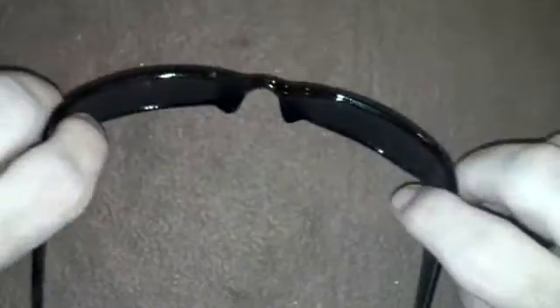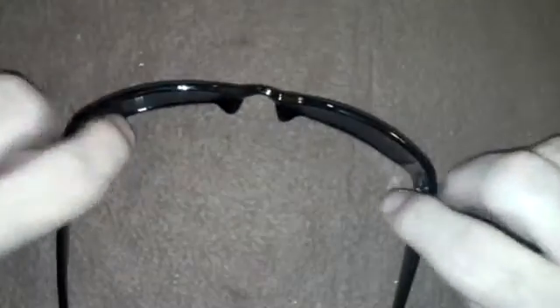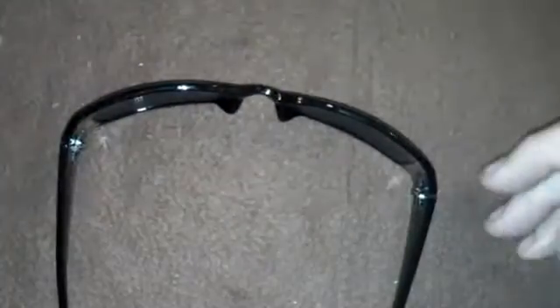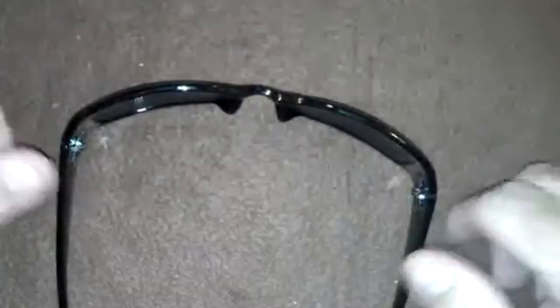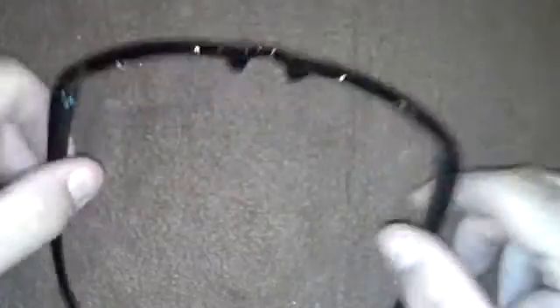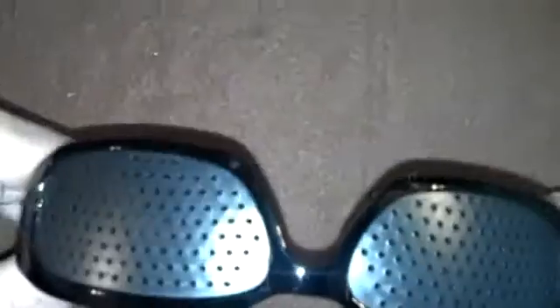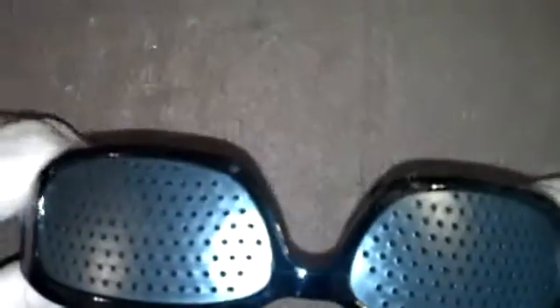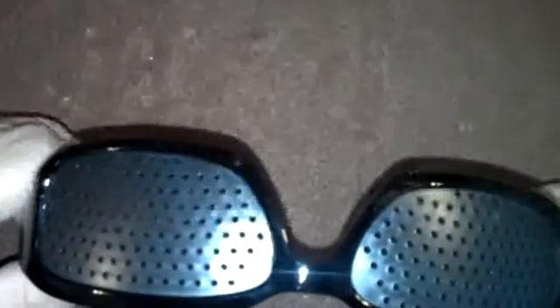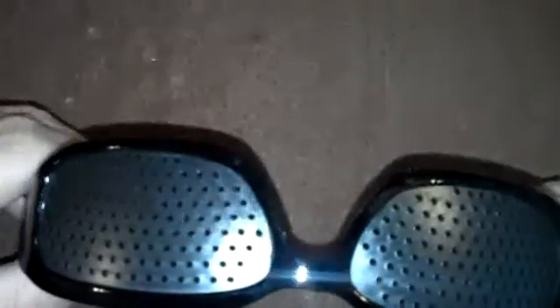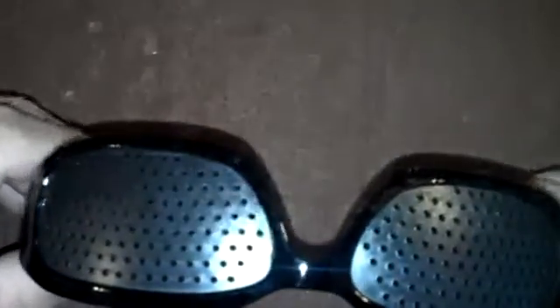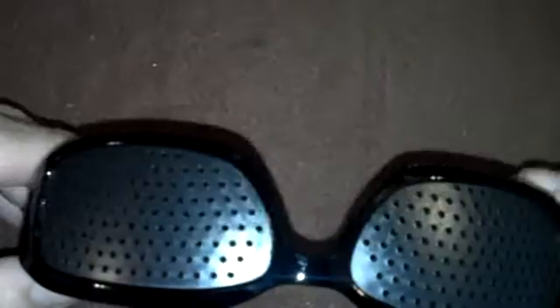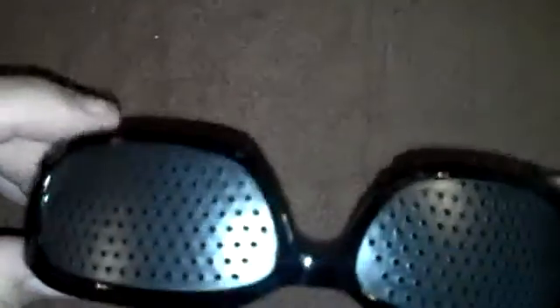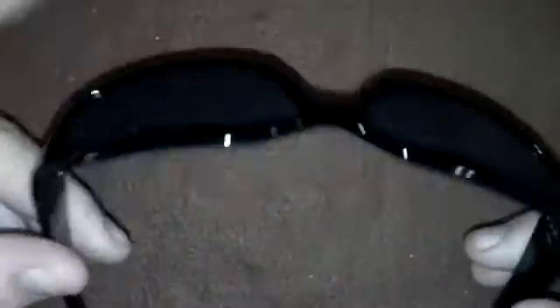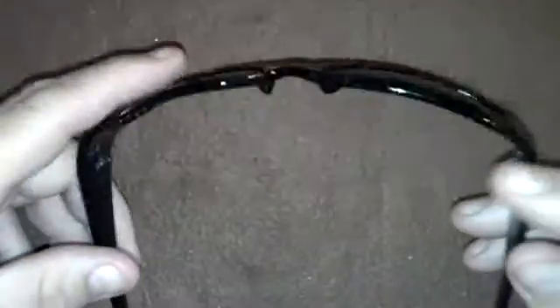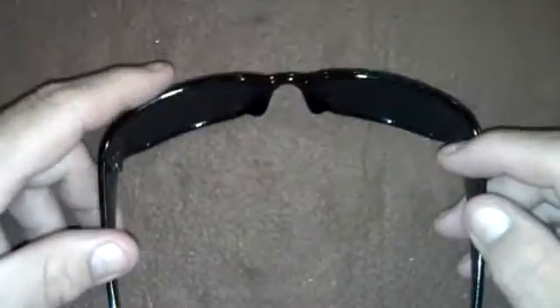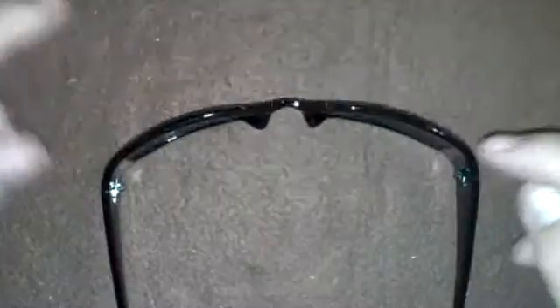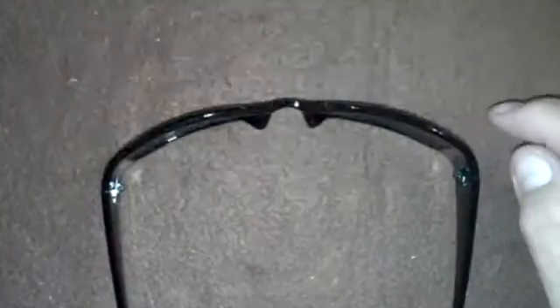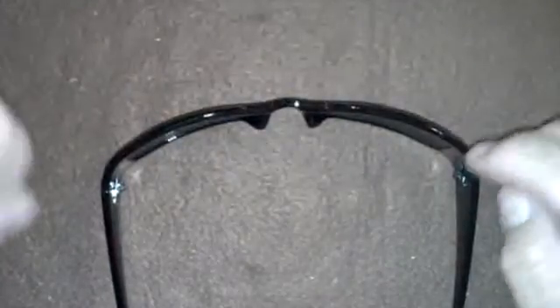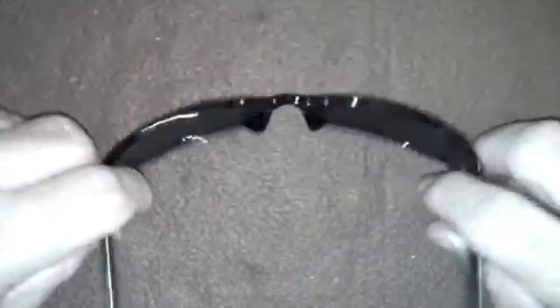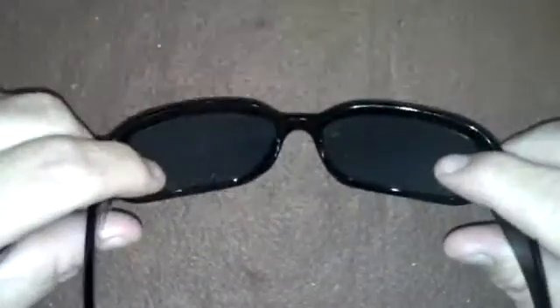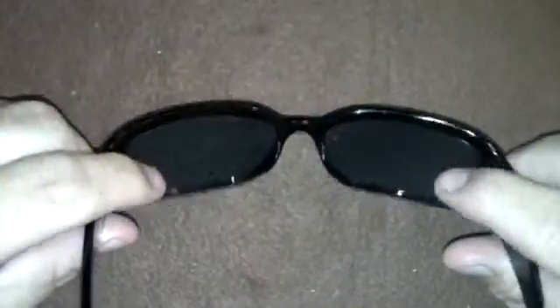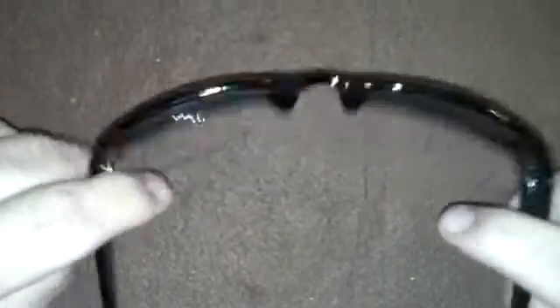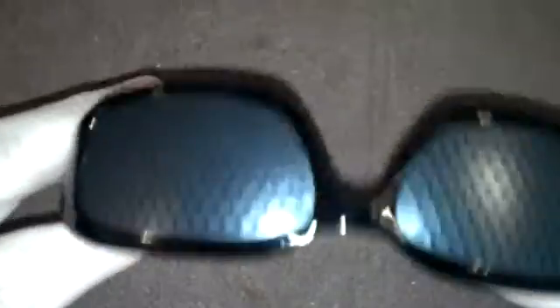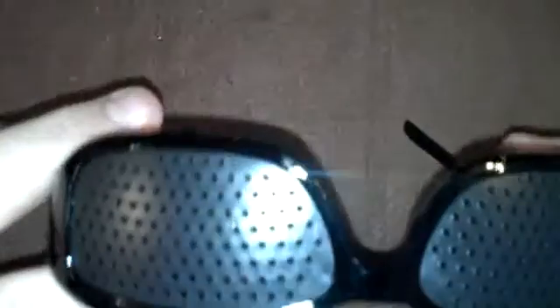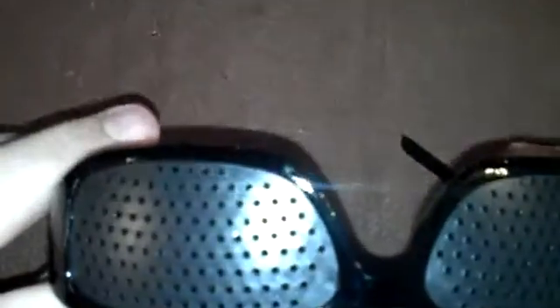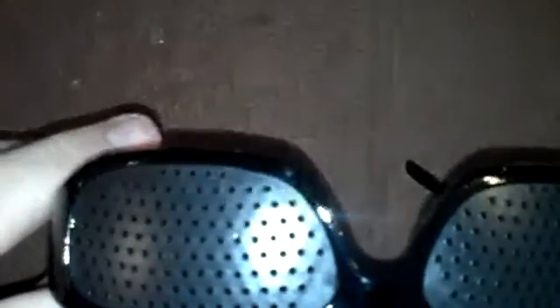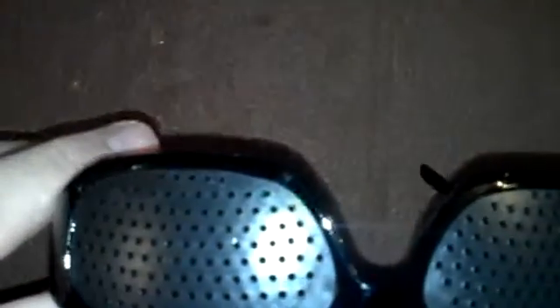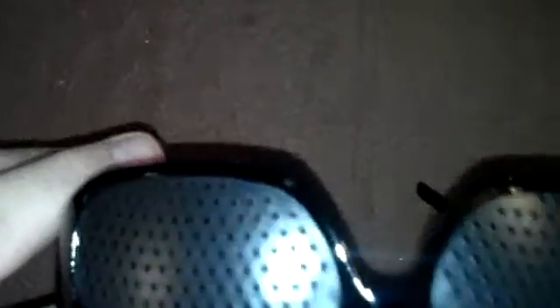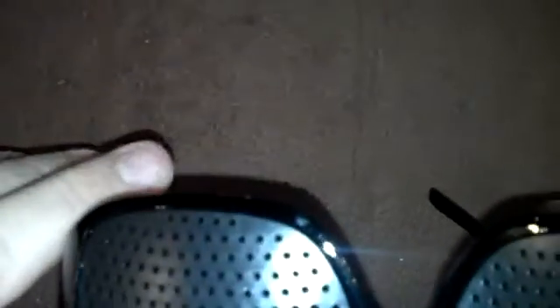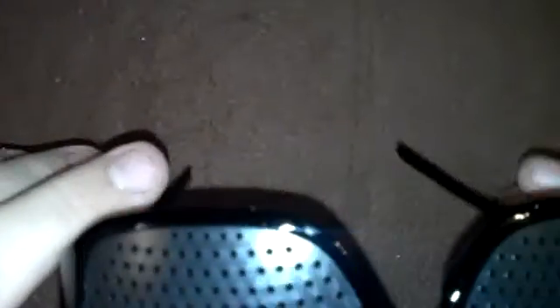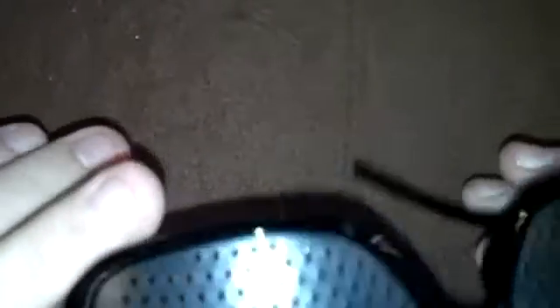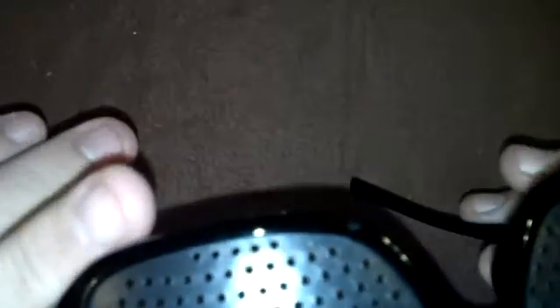I think you ought to grab a pair for $2 and just throw them in your first aid kit or whatever as a spare pair of glasses. They're pretty neat — they have little grids and tiny pinholes.